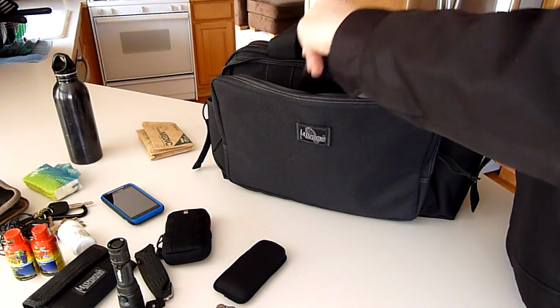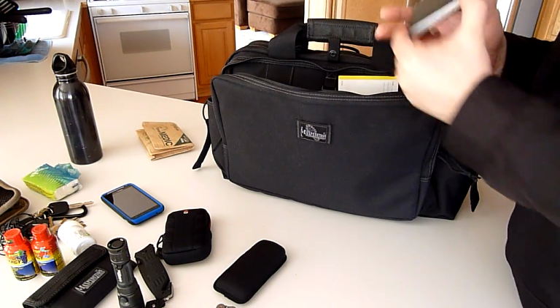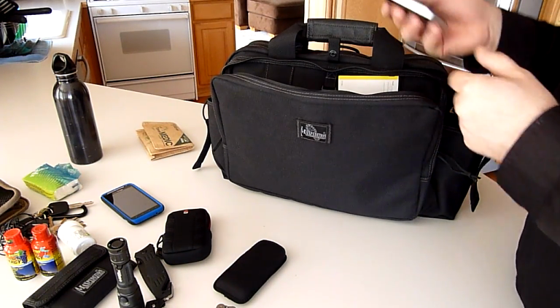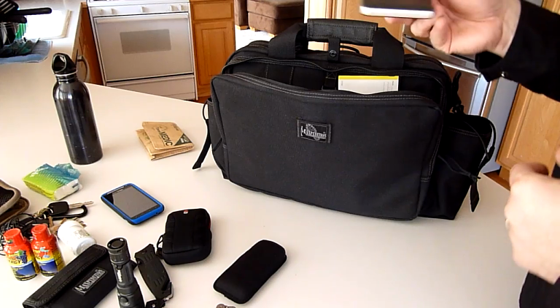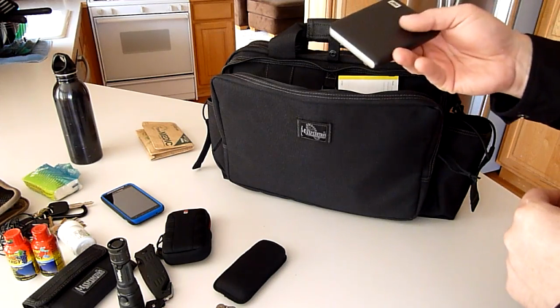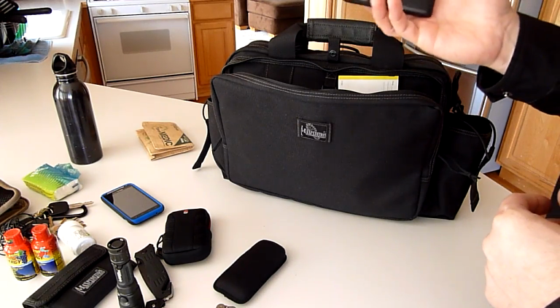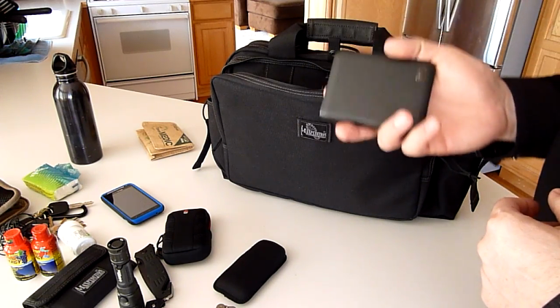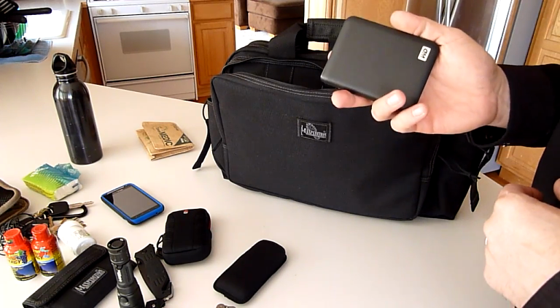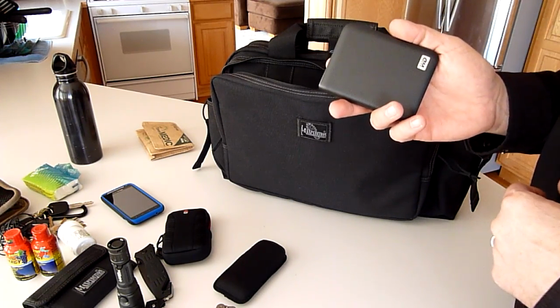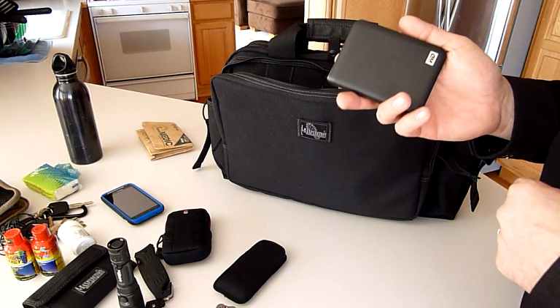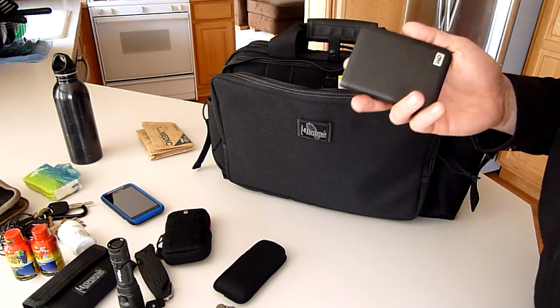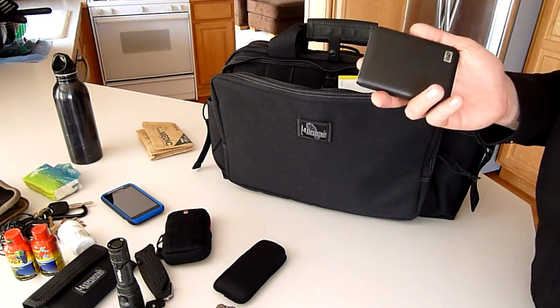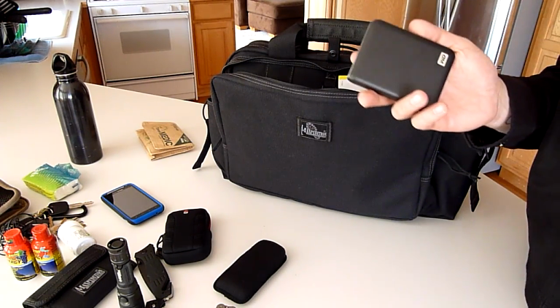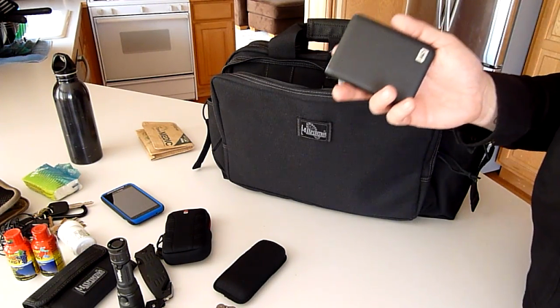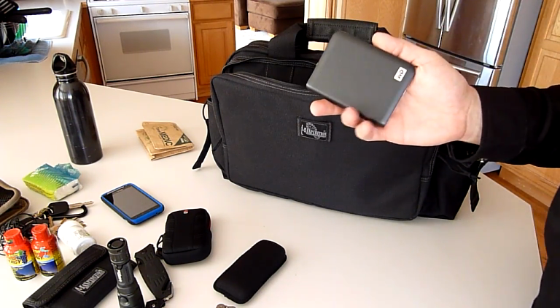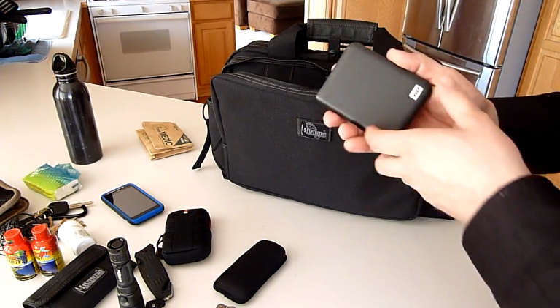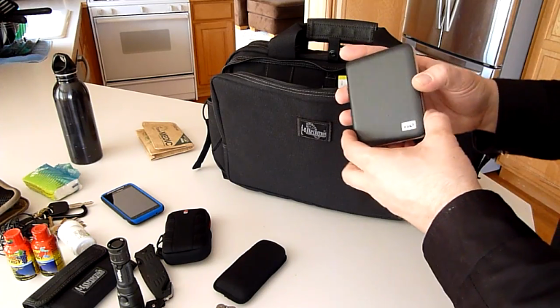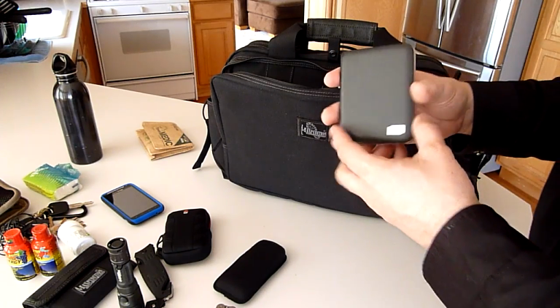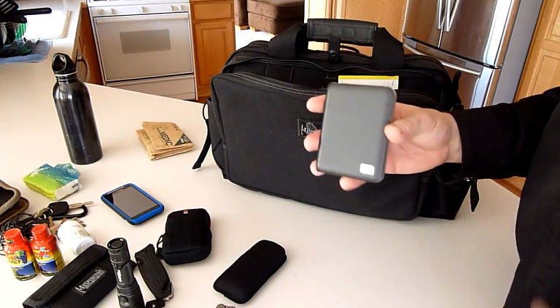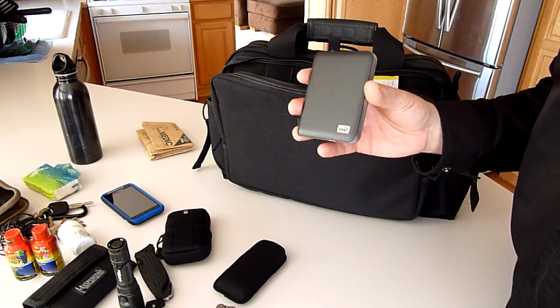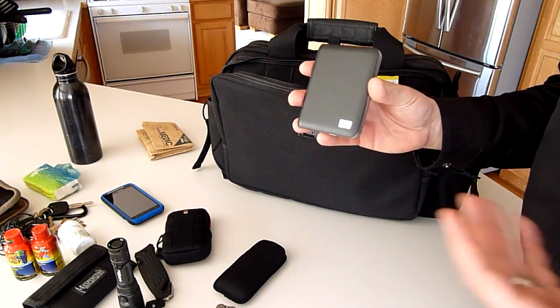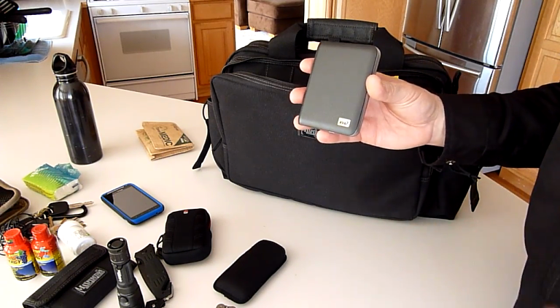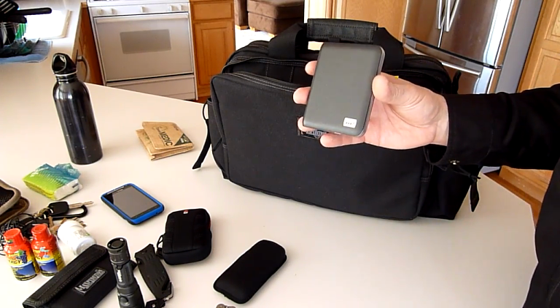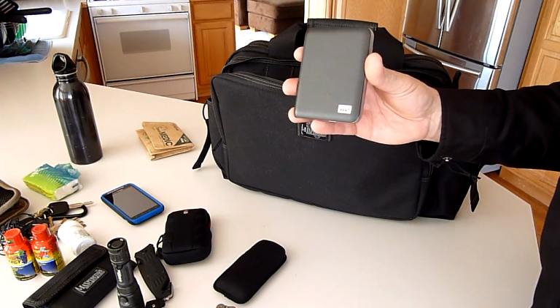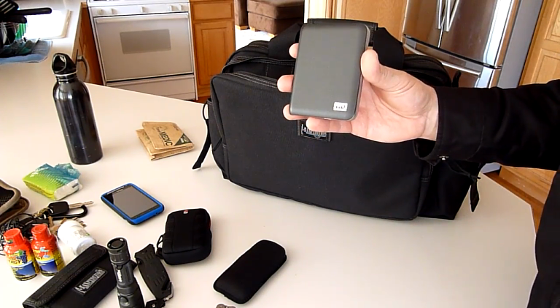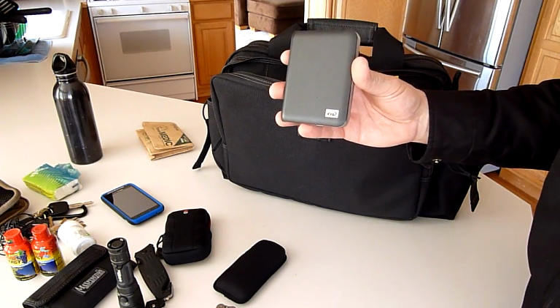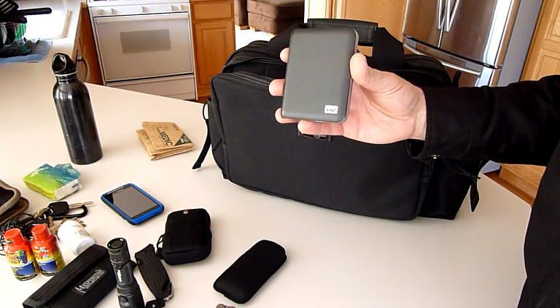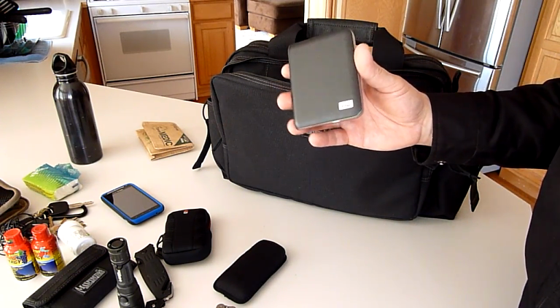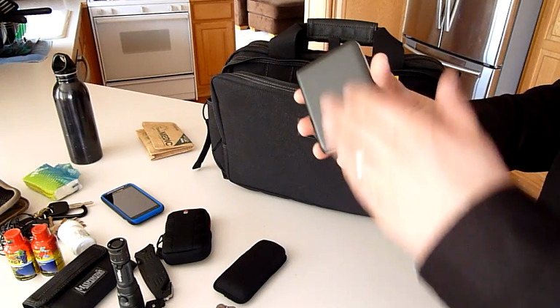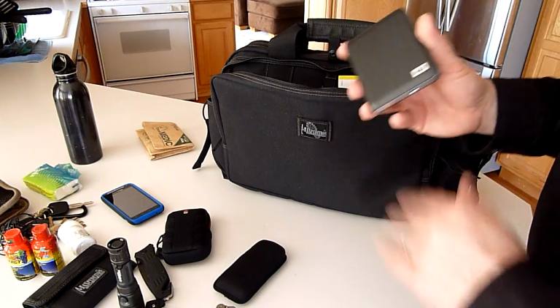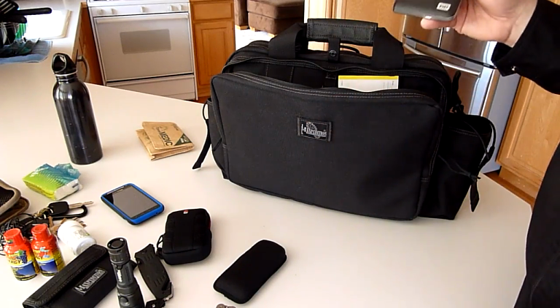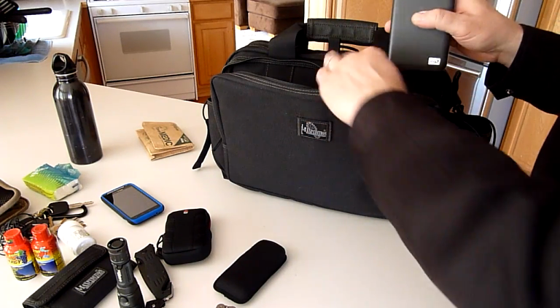I also keep an external hard drive that has all my personal data on it — it's totally encrypted. Look for future videos where I'll talk about some software encryption tools you can use to protect your private data.